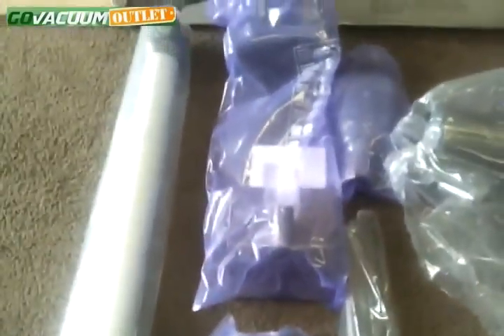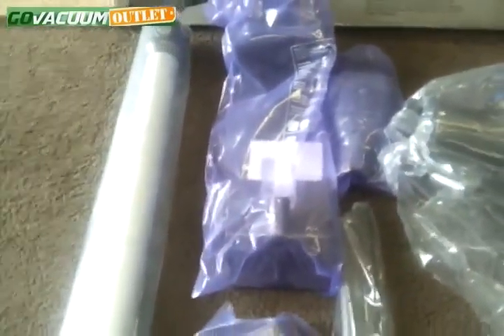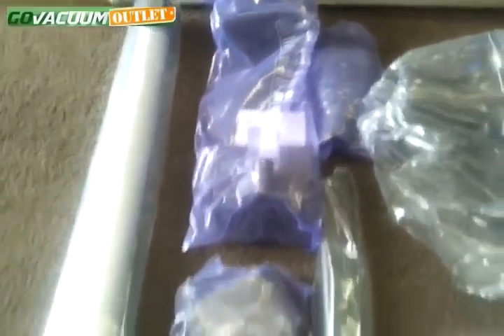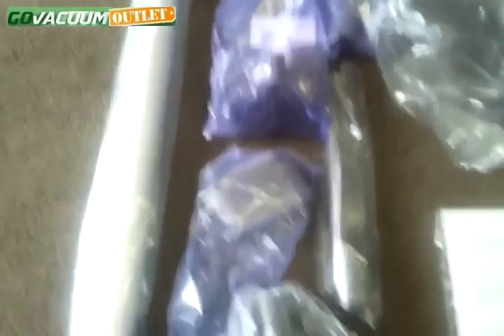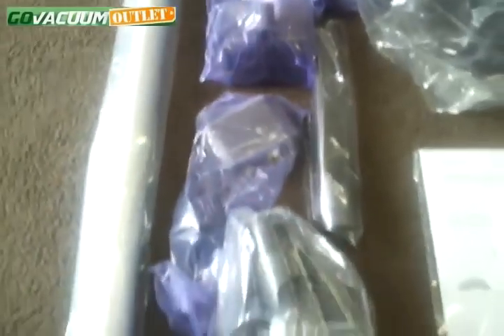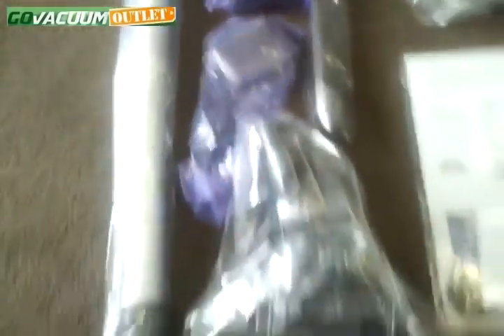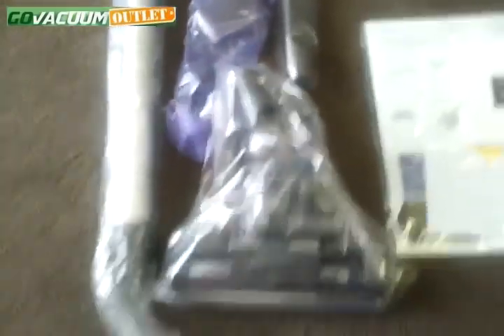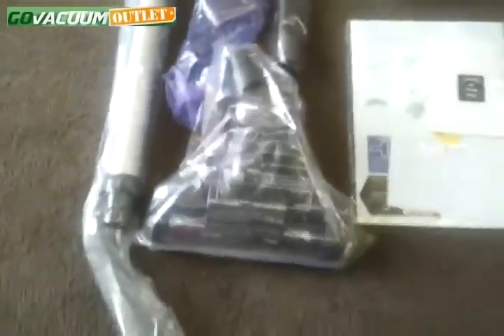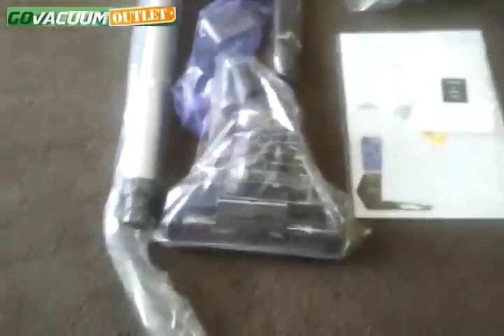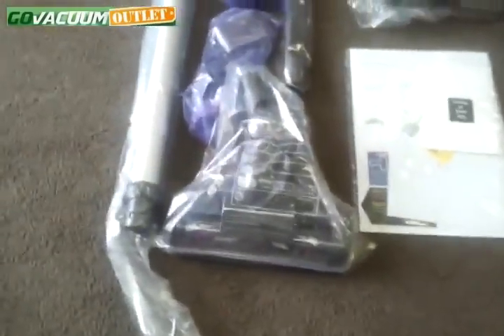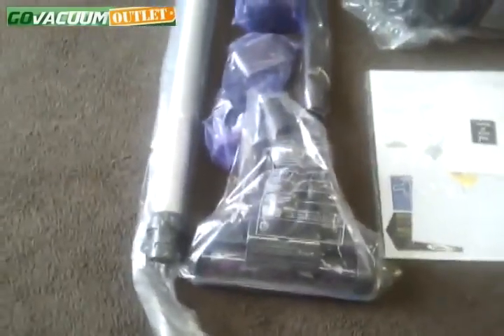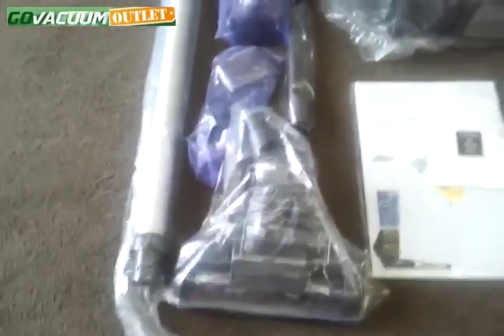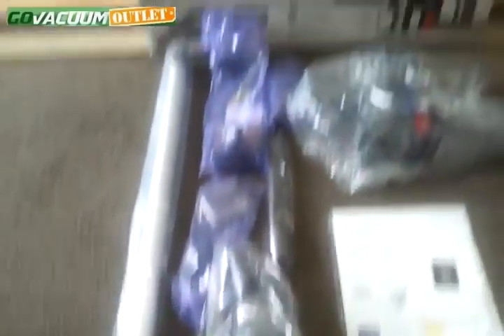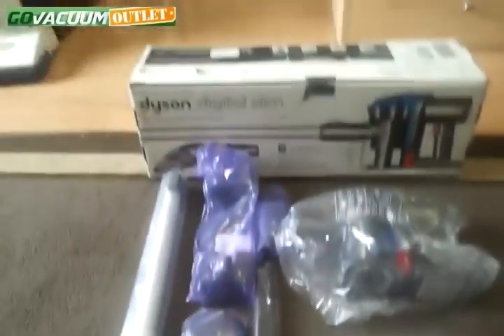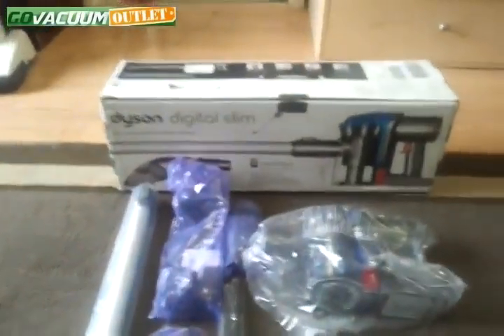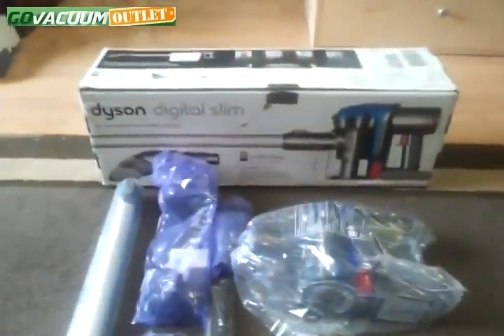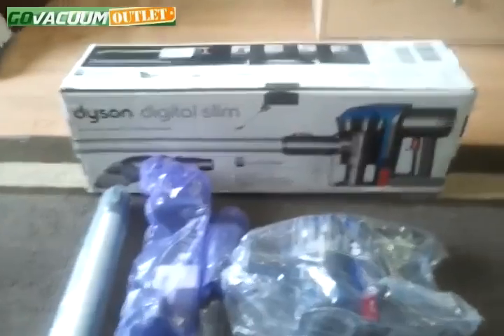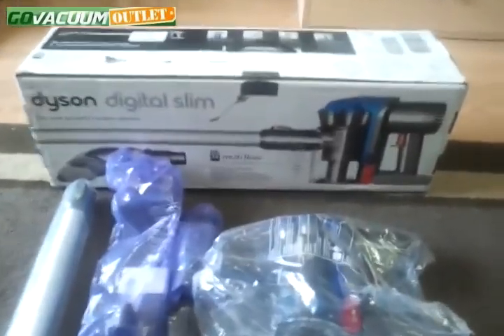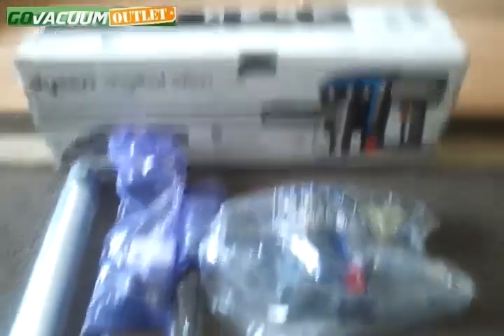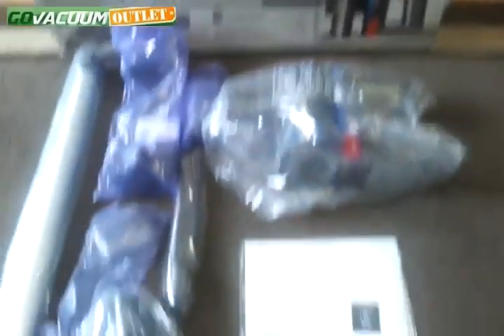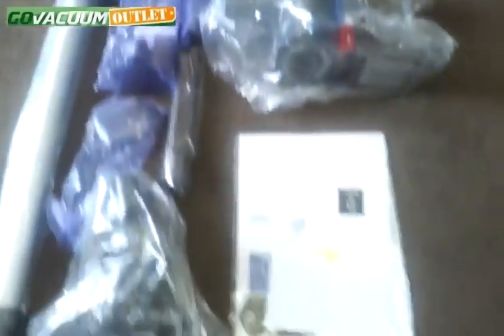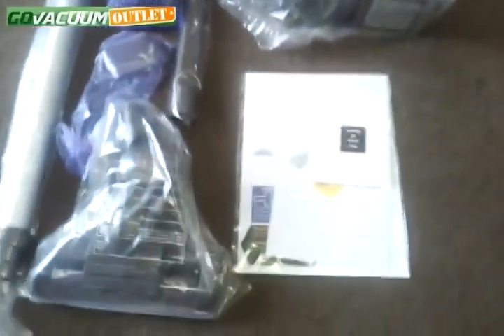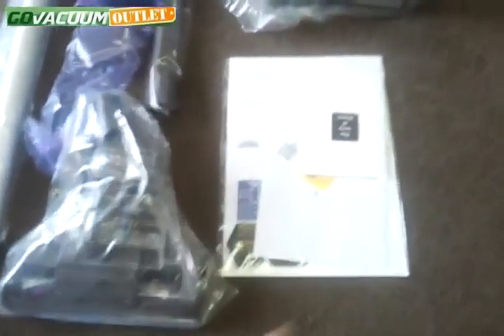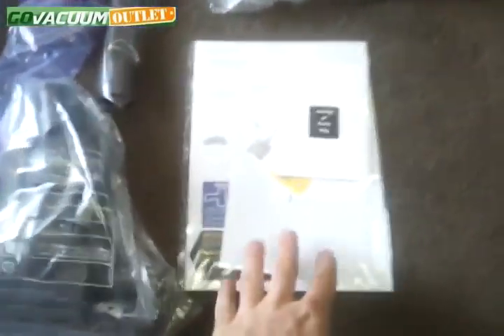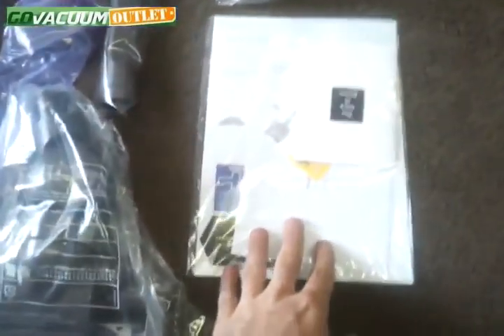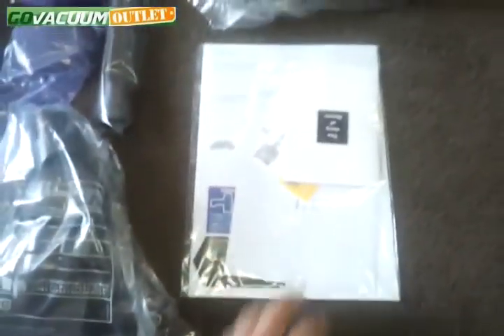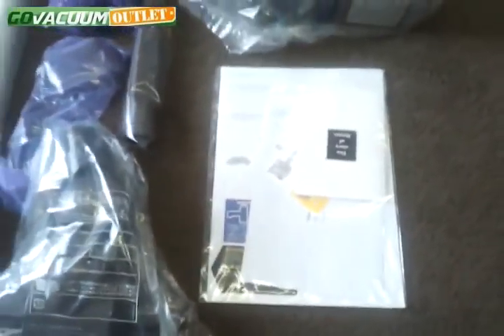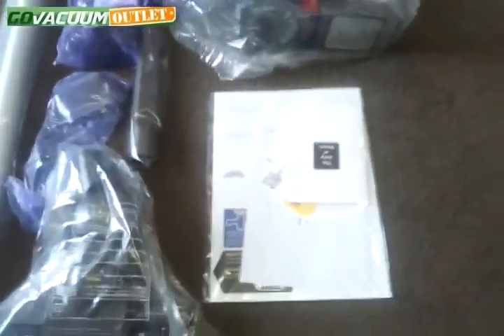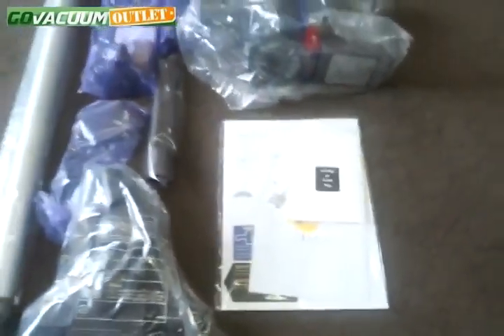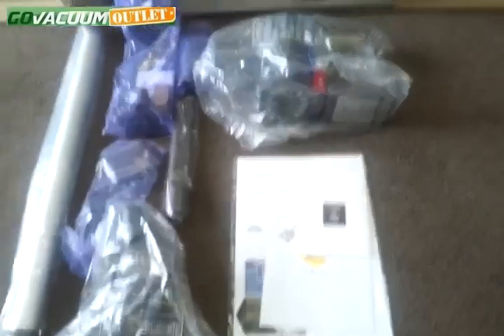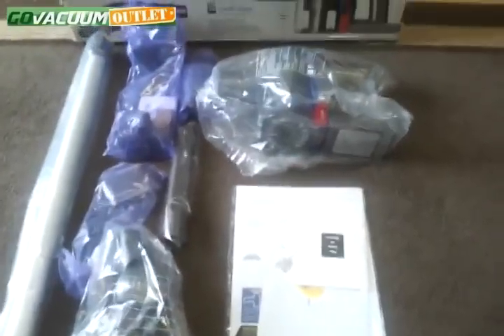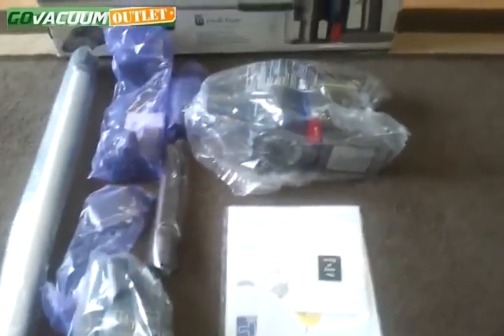All the attachments are still in the original packaging. The original box is in excellent condition, and the original owner's manual and warranty registration cards are also included.